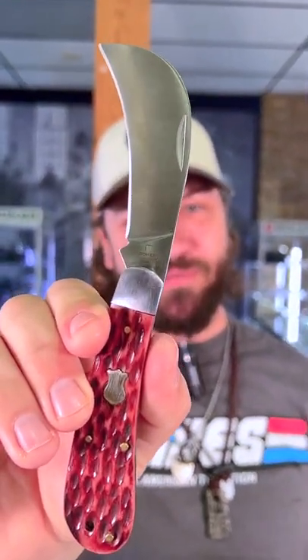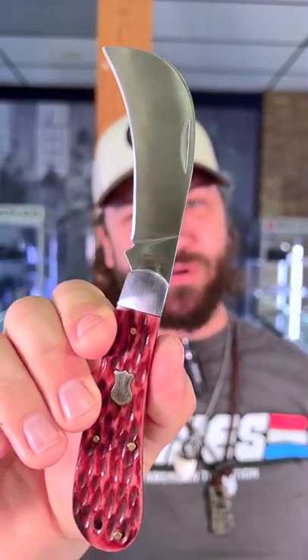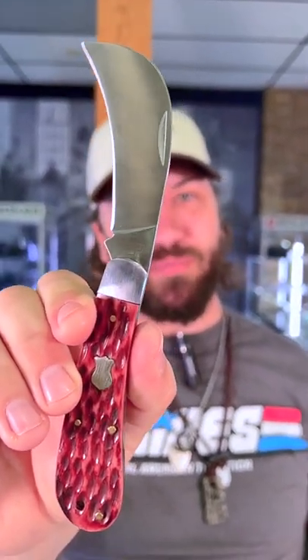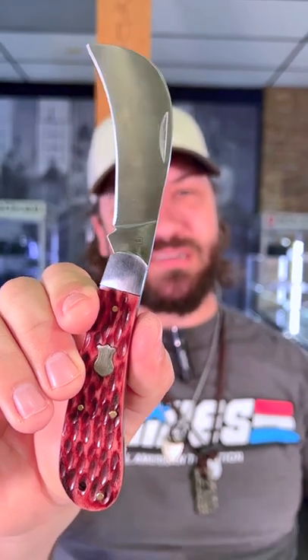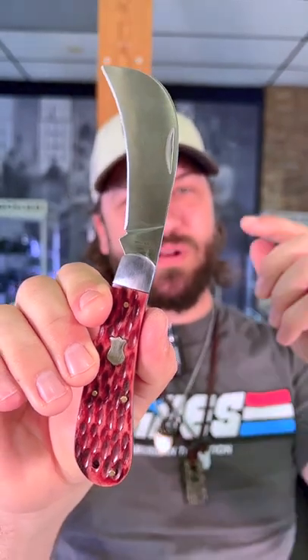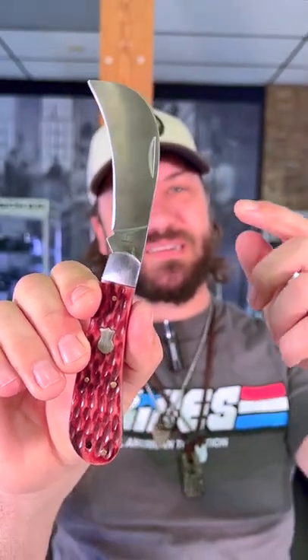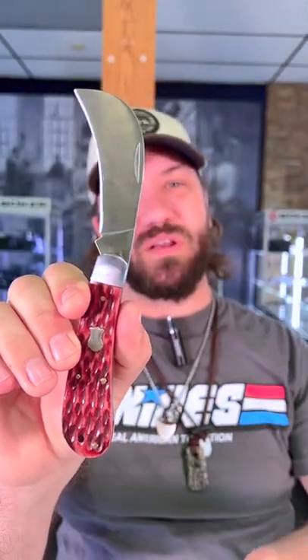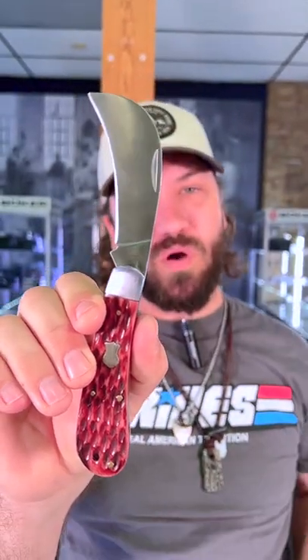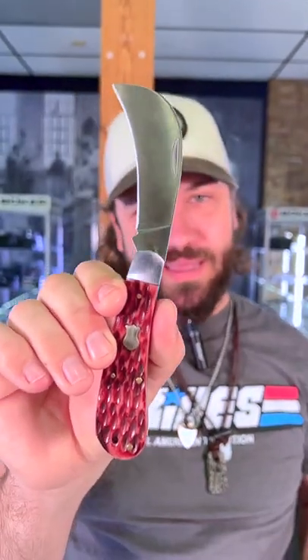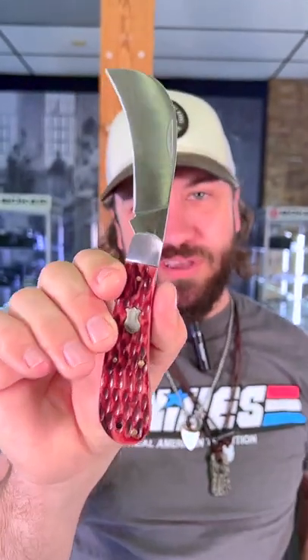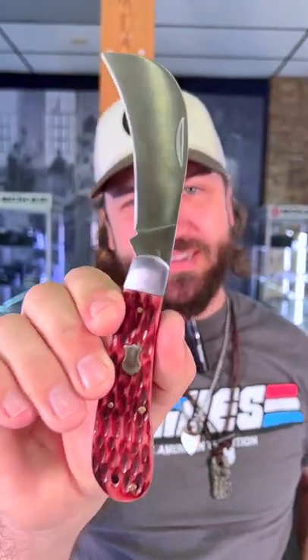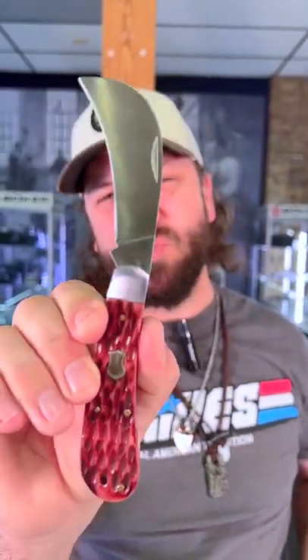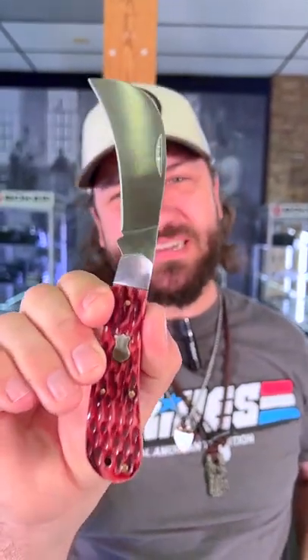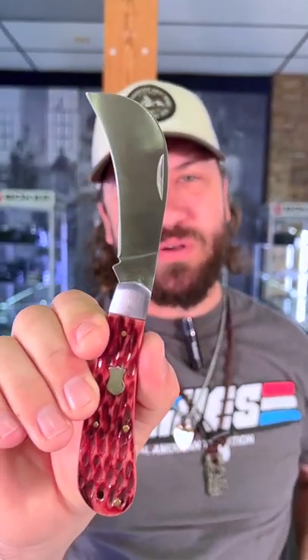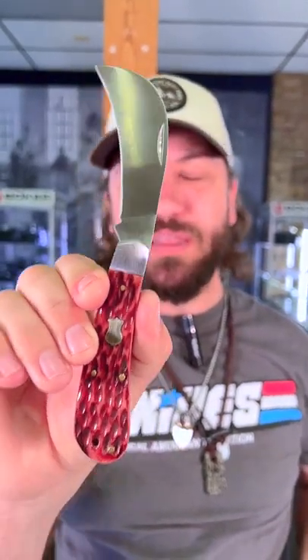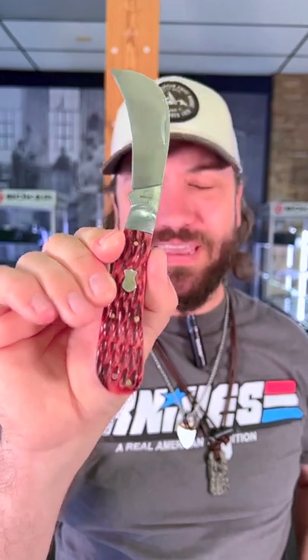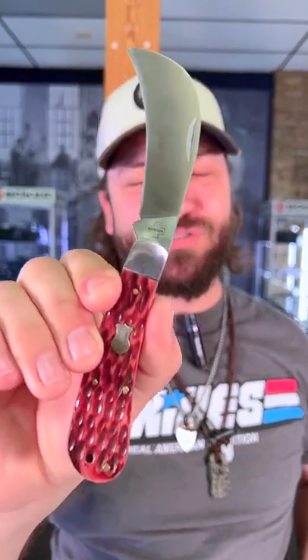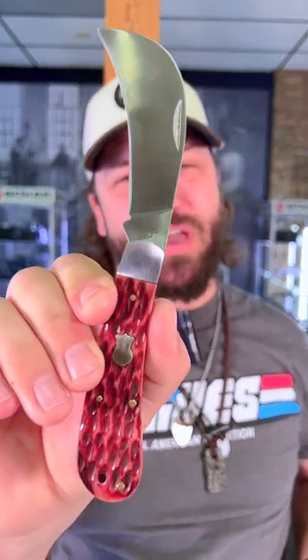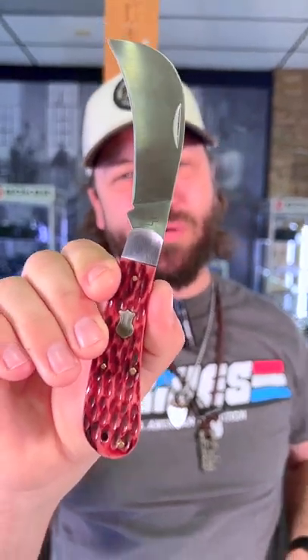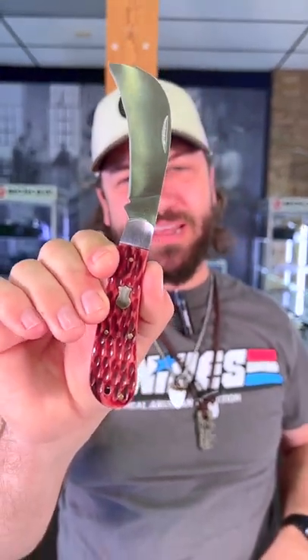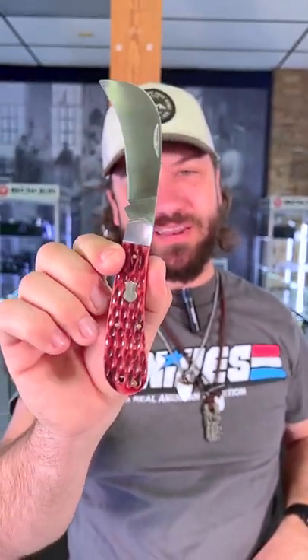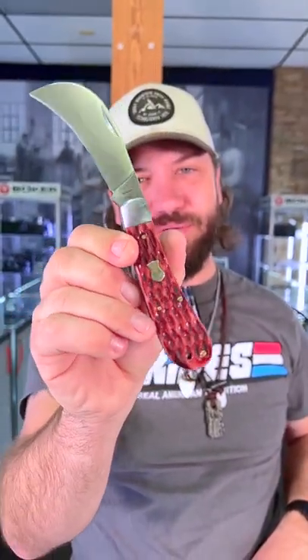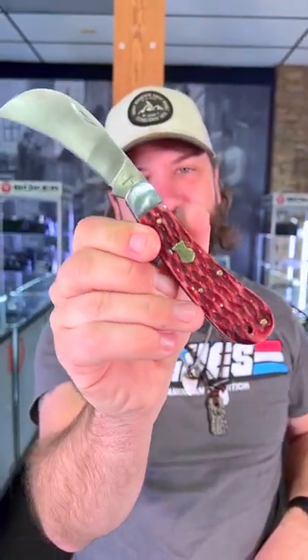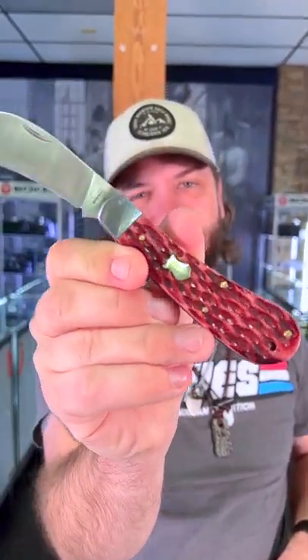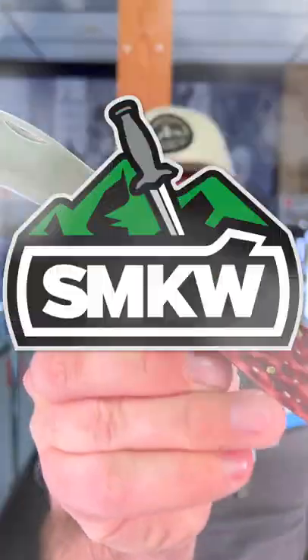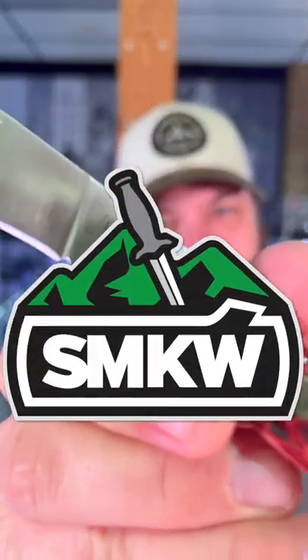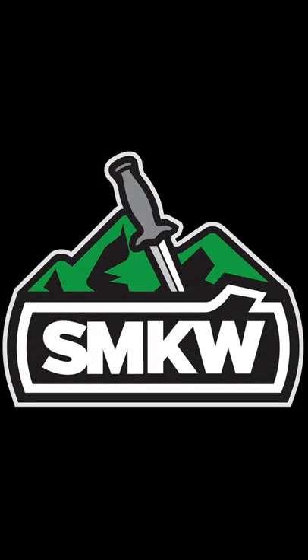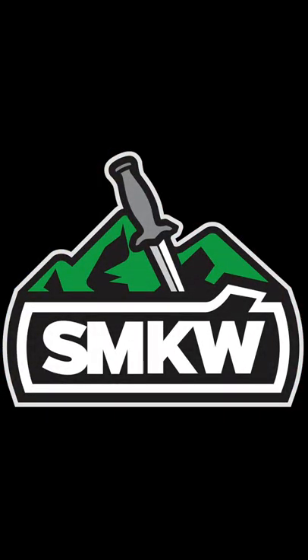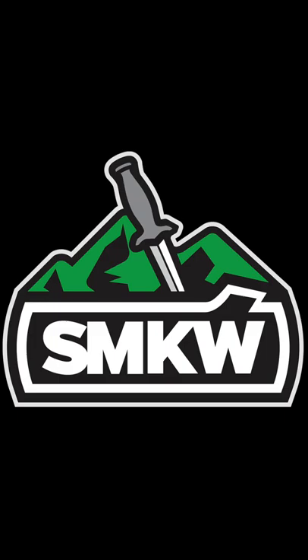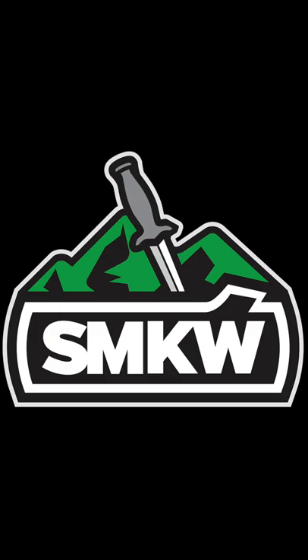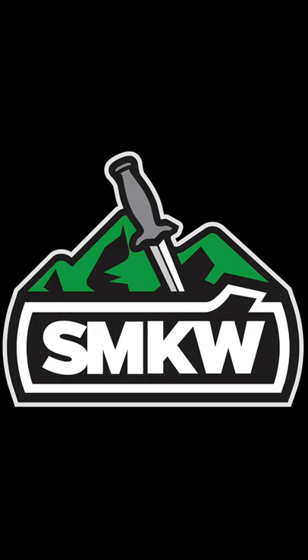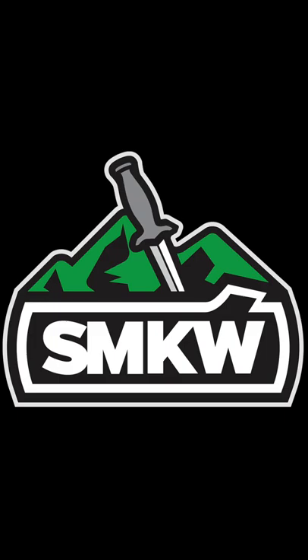Coming in with 440C on the blade steel. You can pick this up for $26.21 in our store and on our website smkw.com. Thank you.